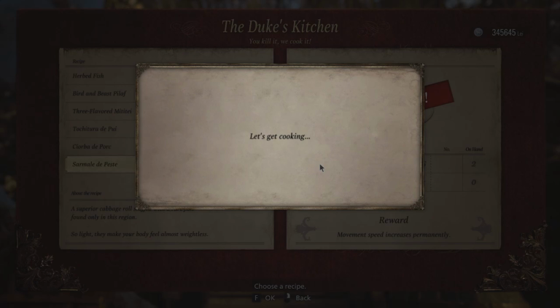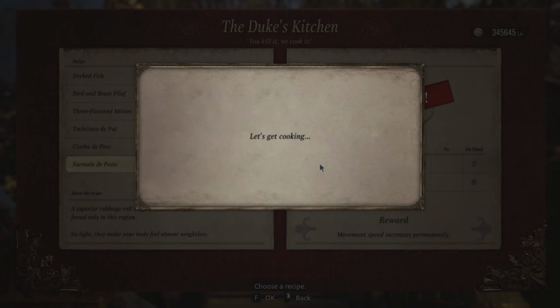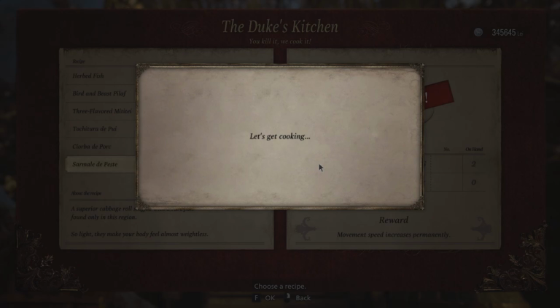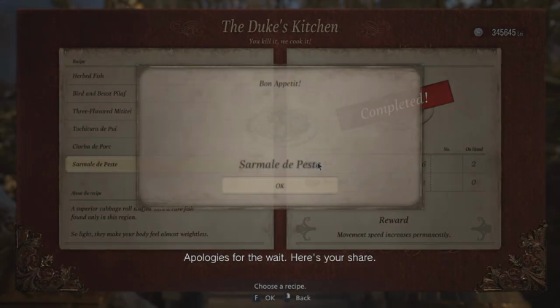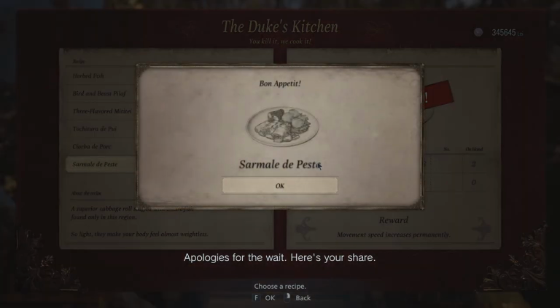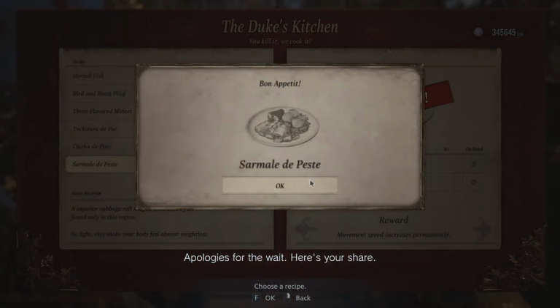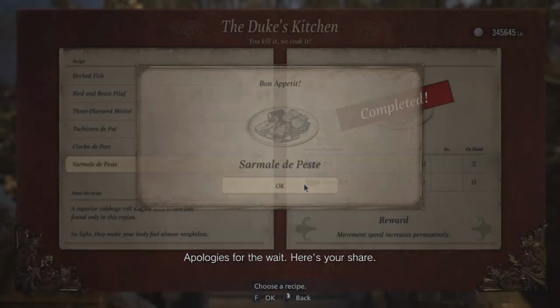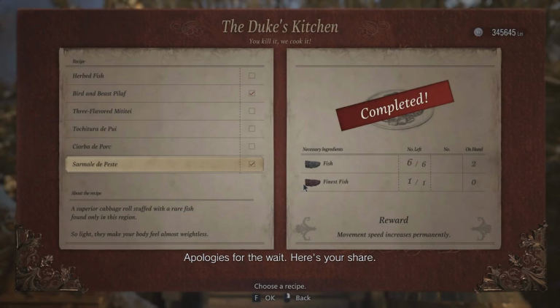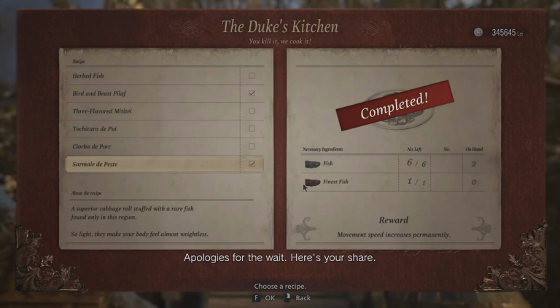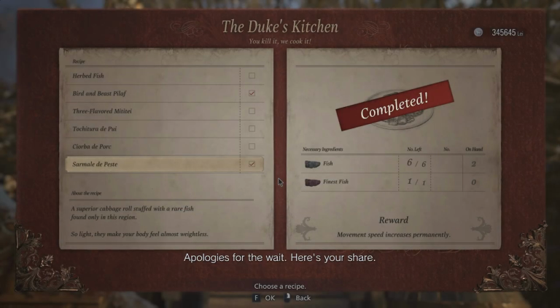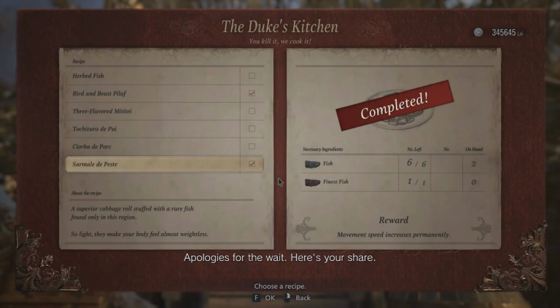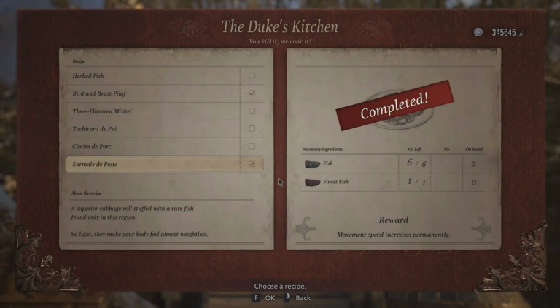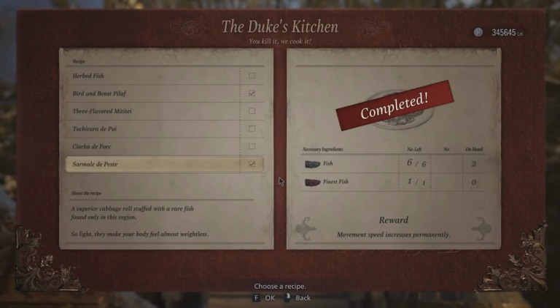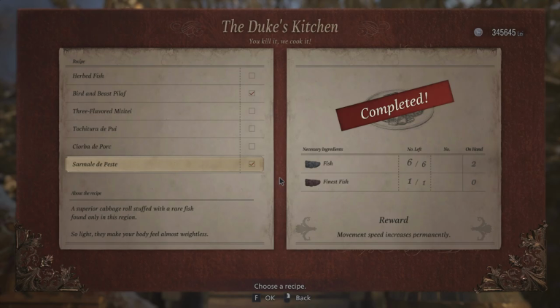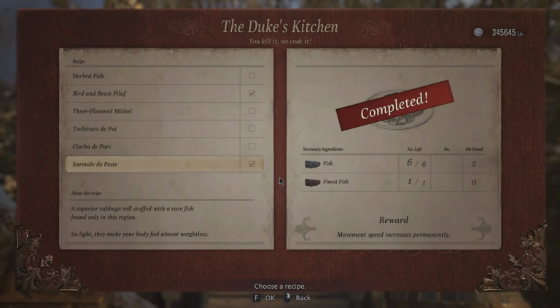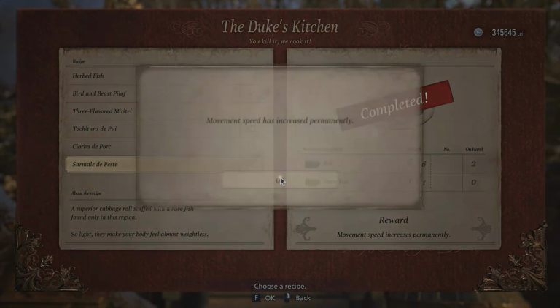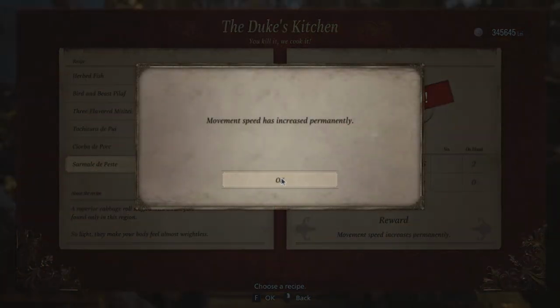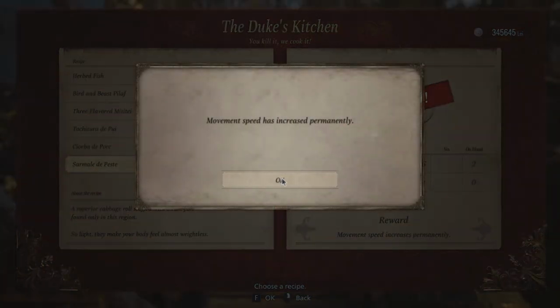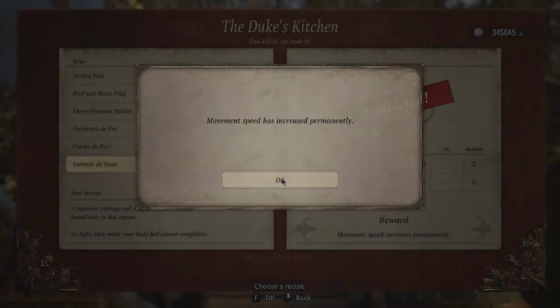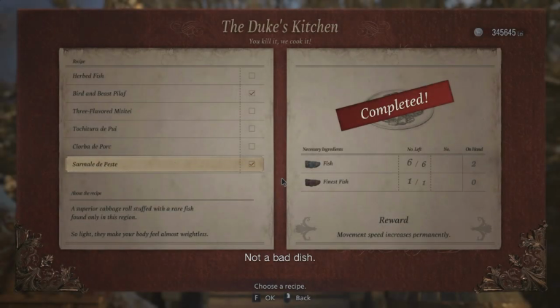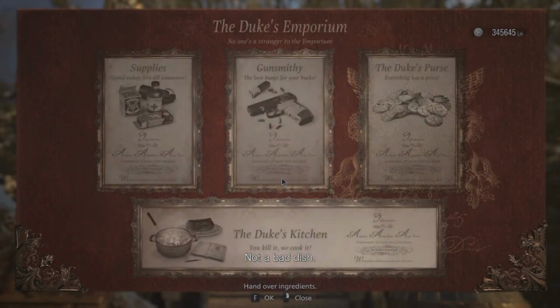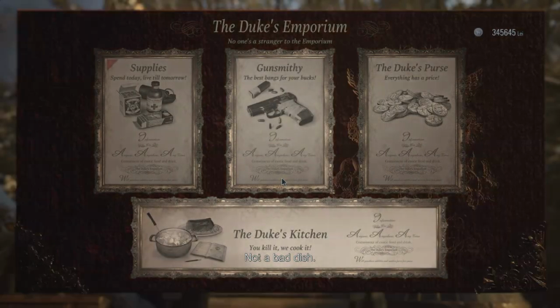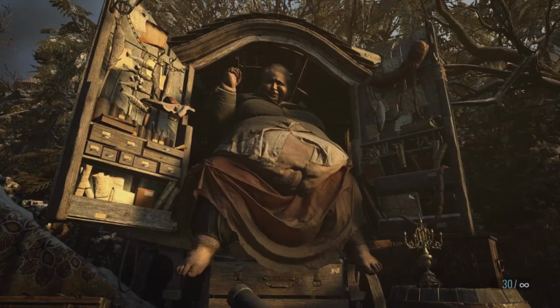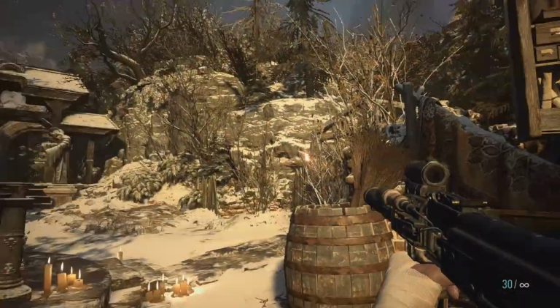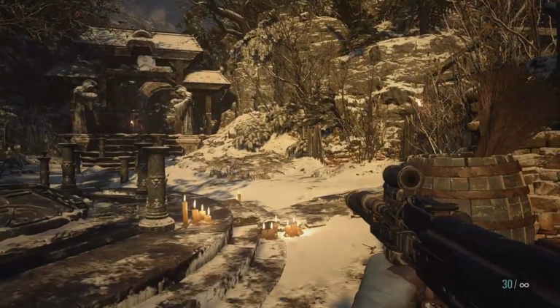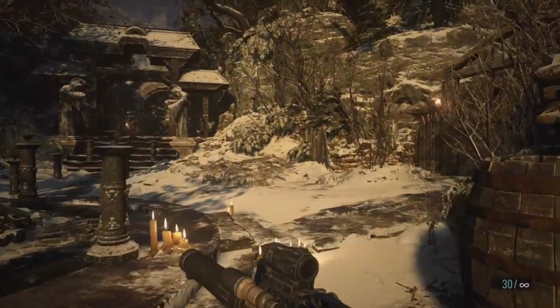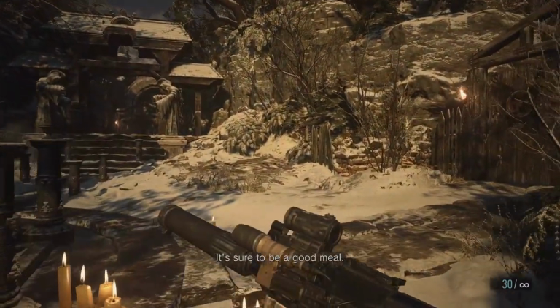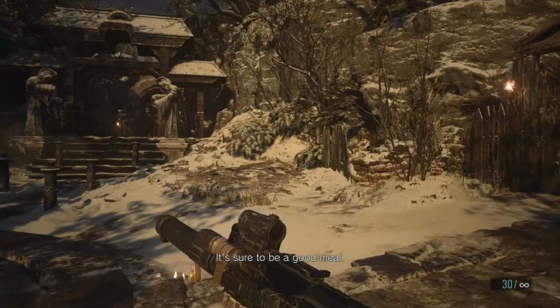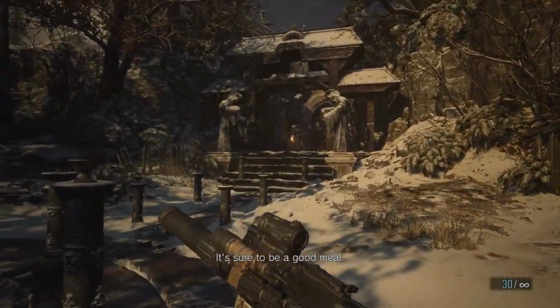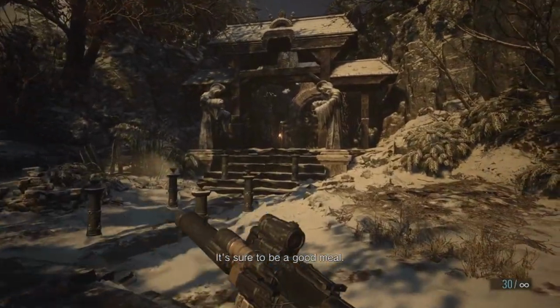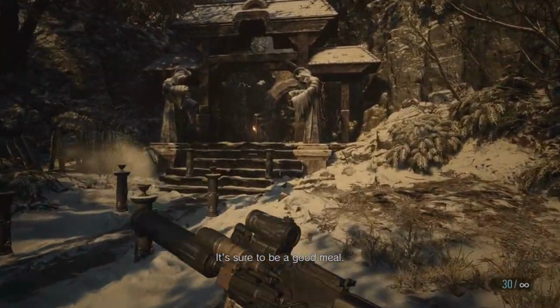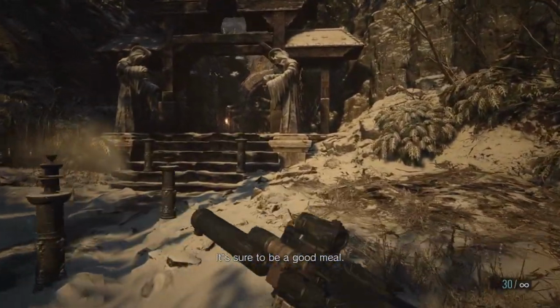Hope this helps and happy fishing! (In-game NPC dialogue: "Here's your share — not a bad dish, it's sure to be a good meal.")